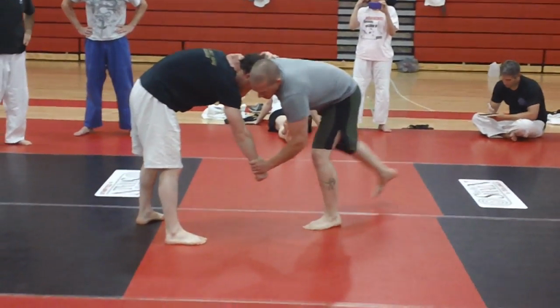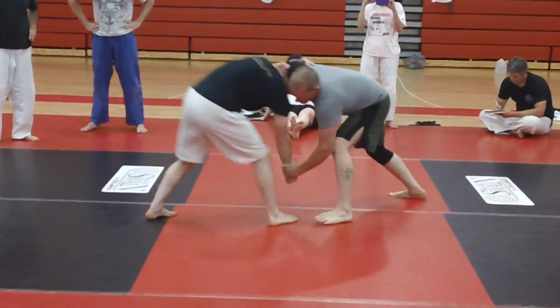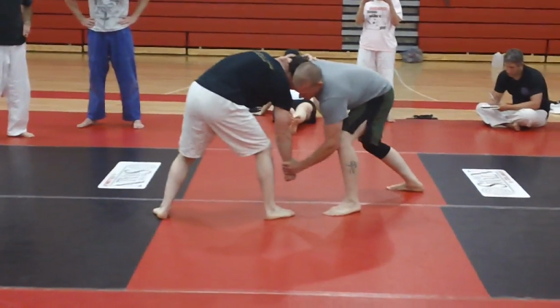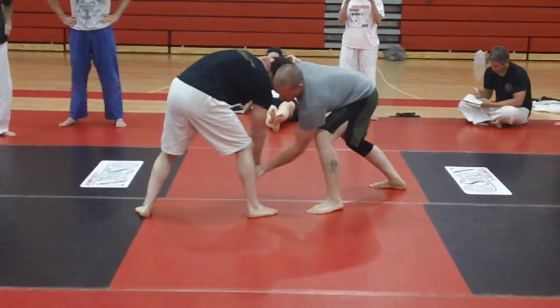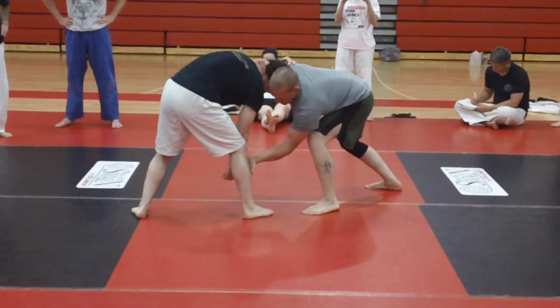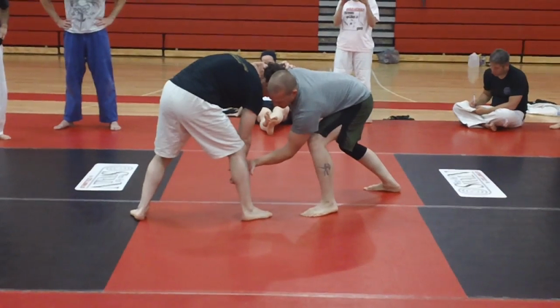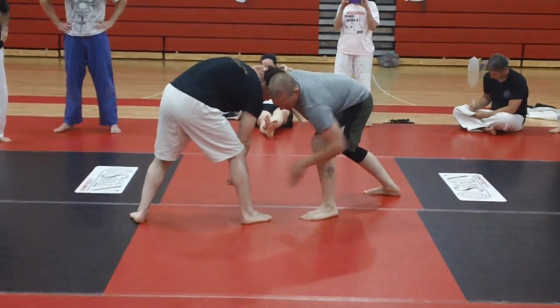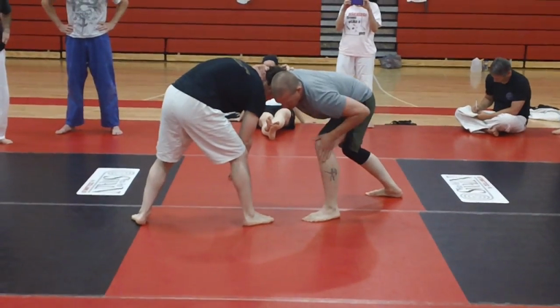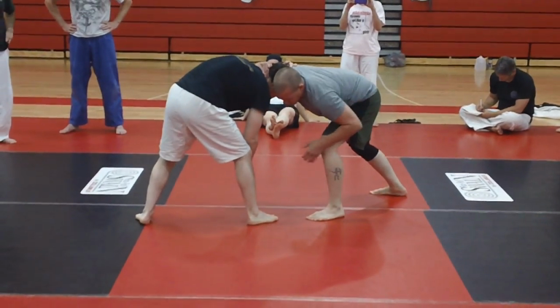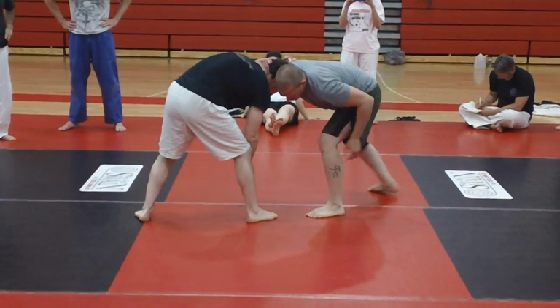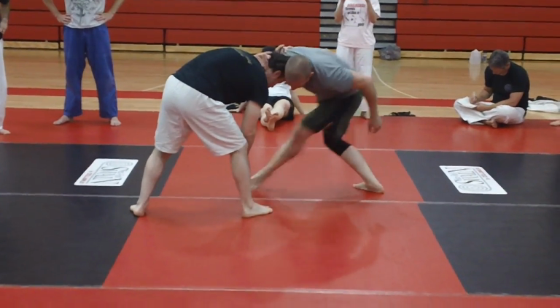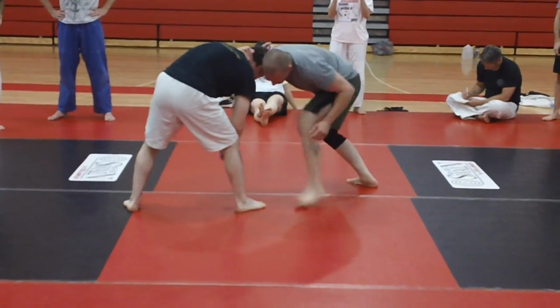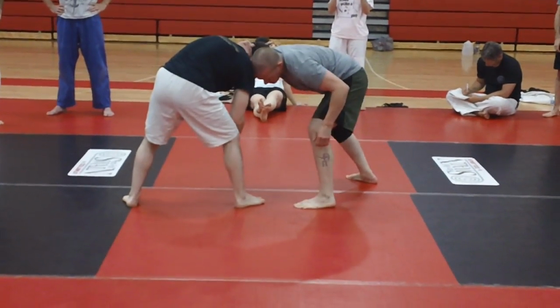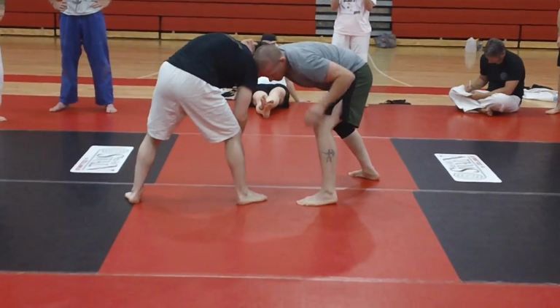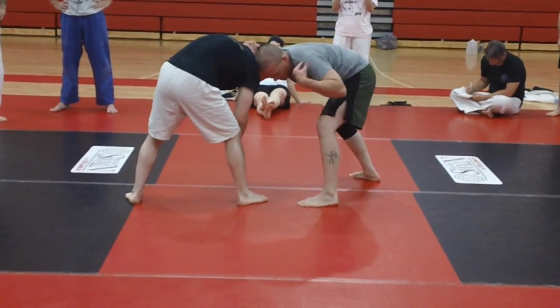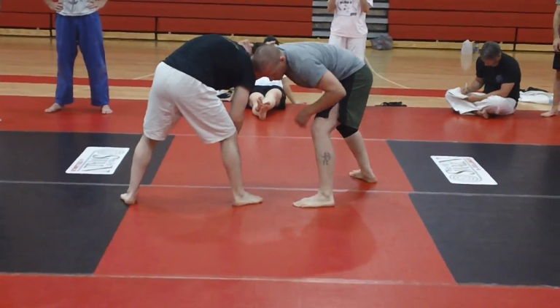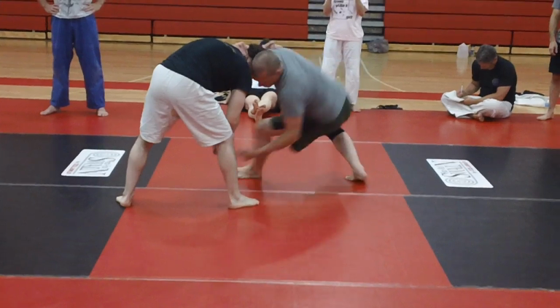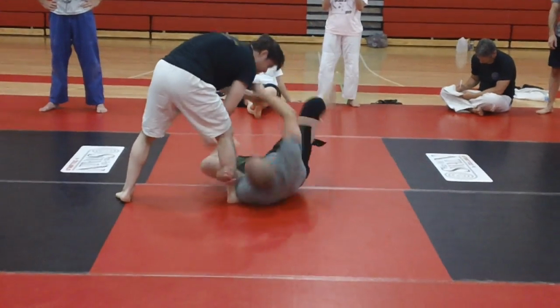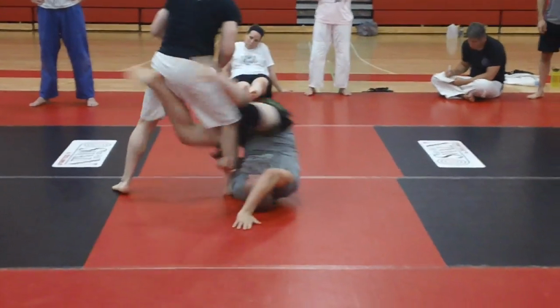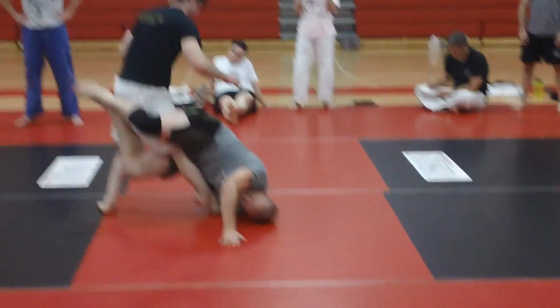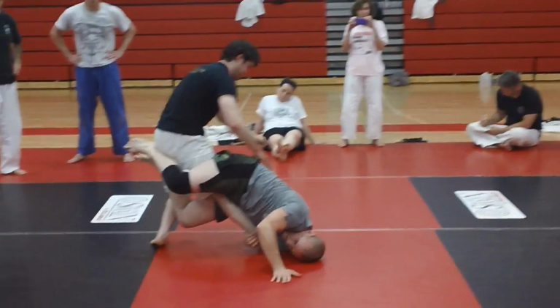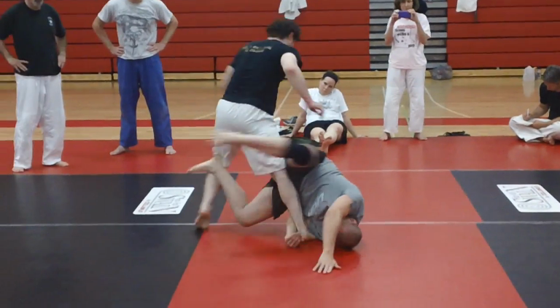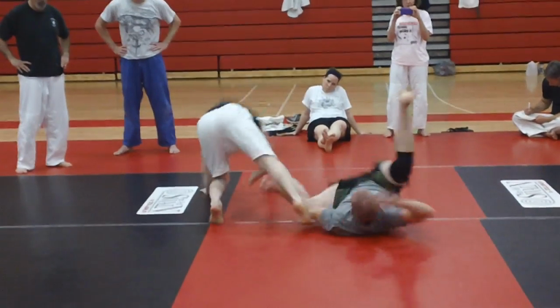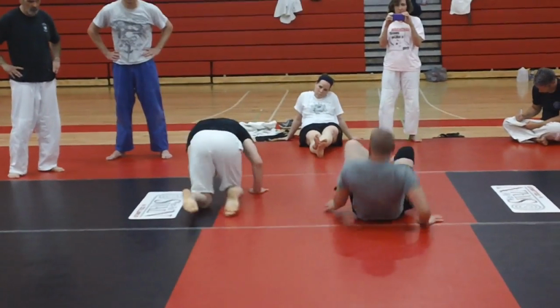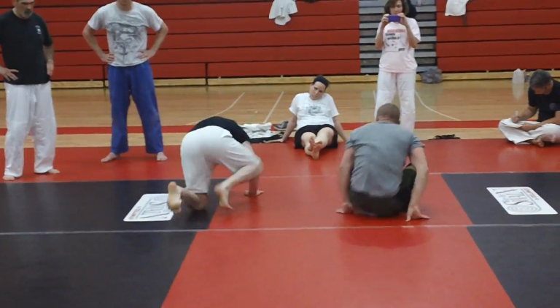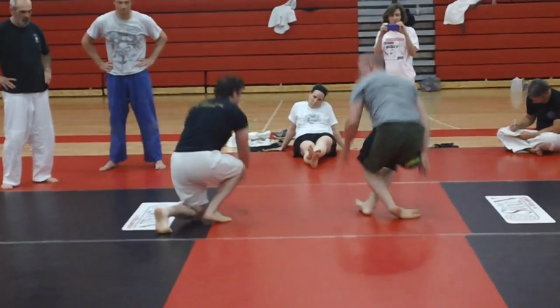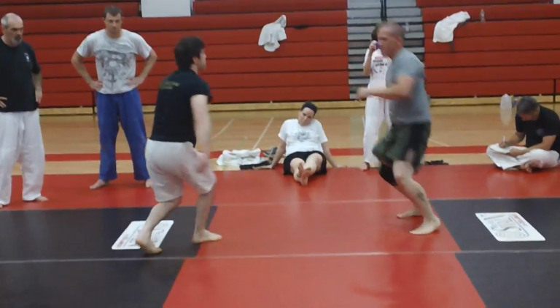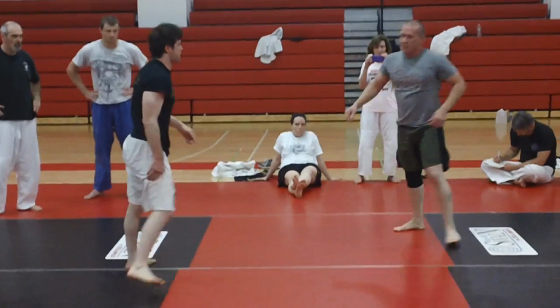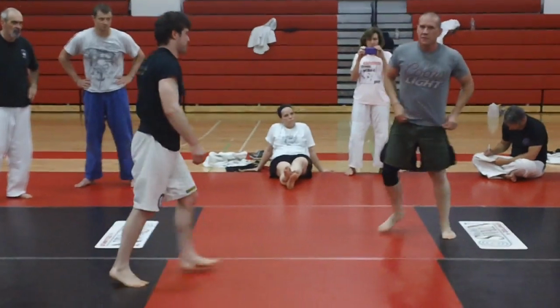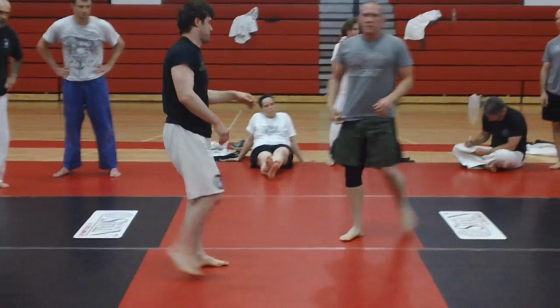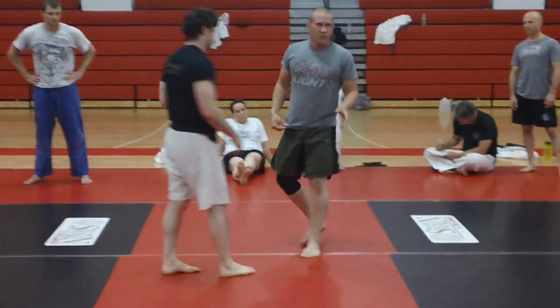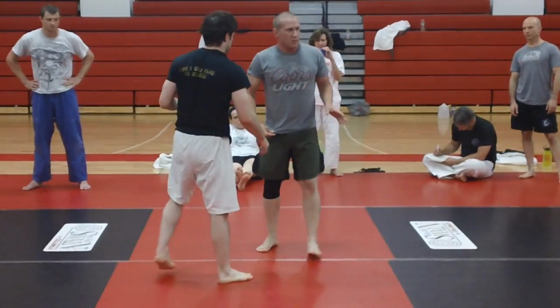Step under. This leg's going to shoot through this way. Back shoulder roll. Not confusing at all, right?